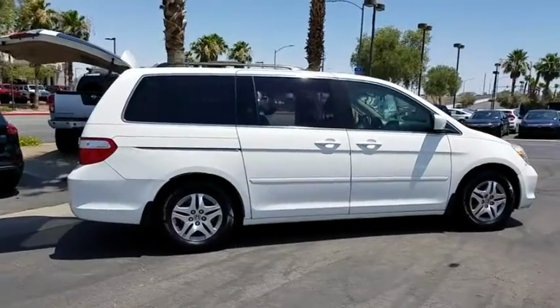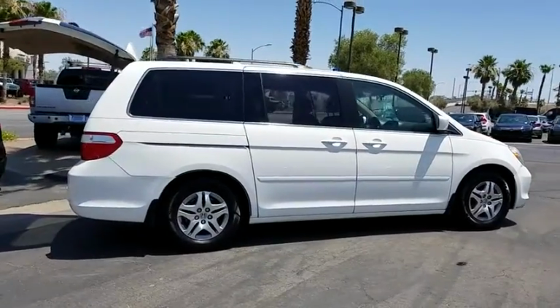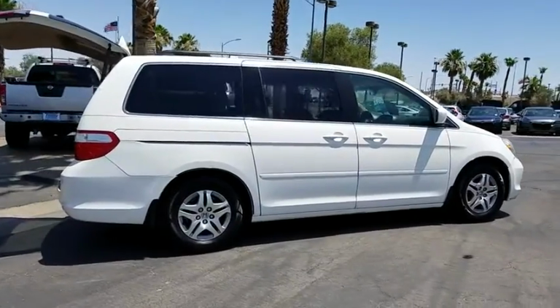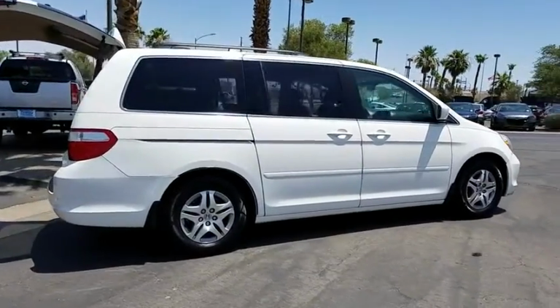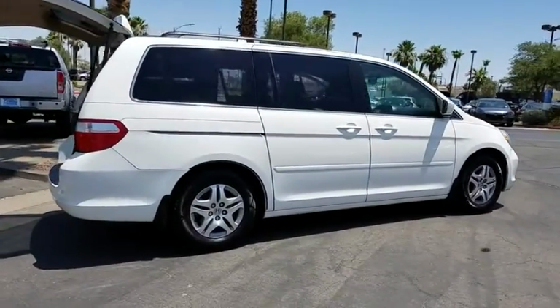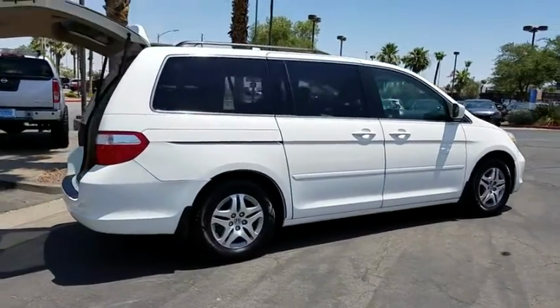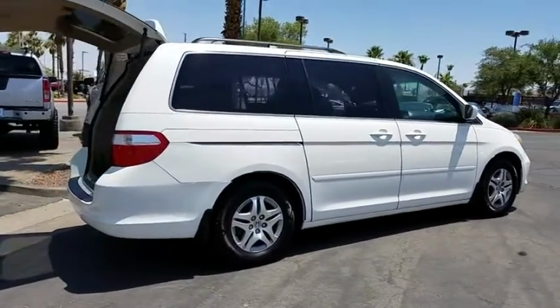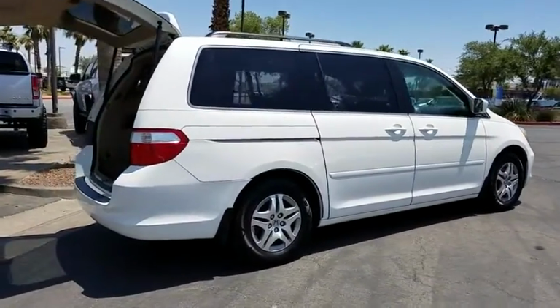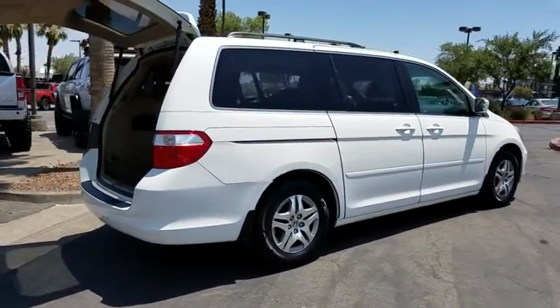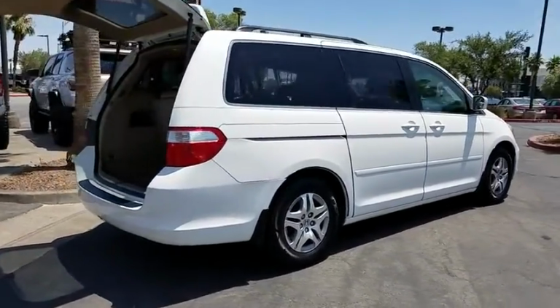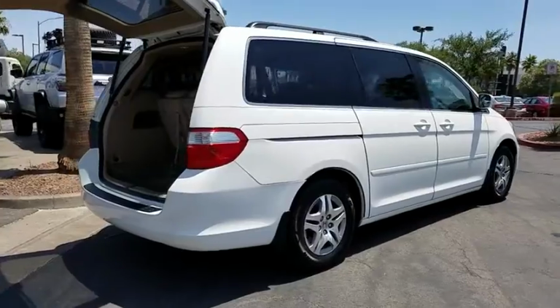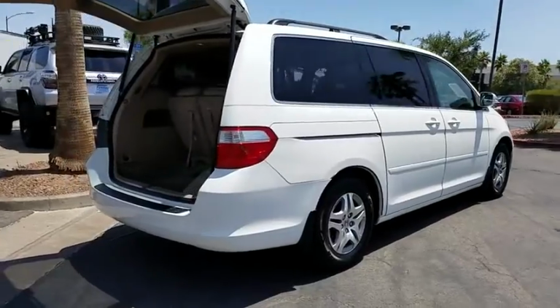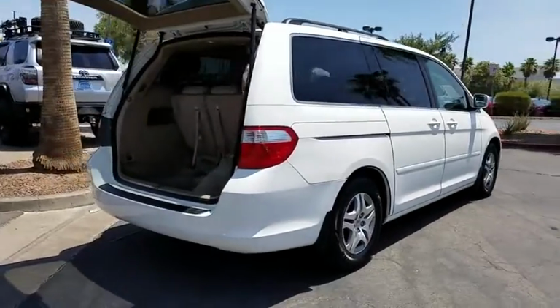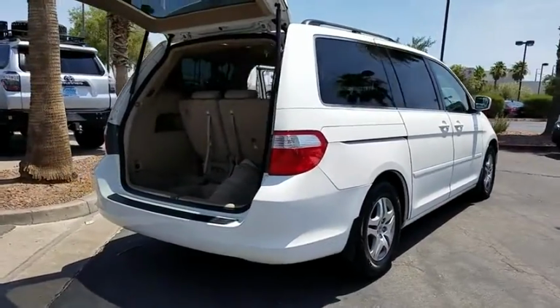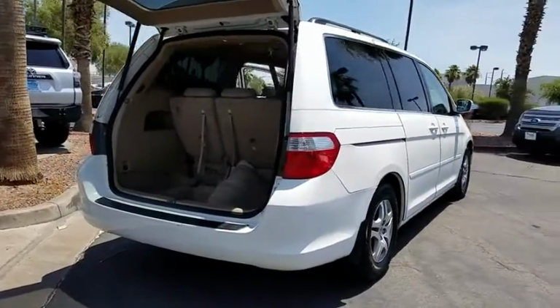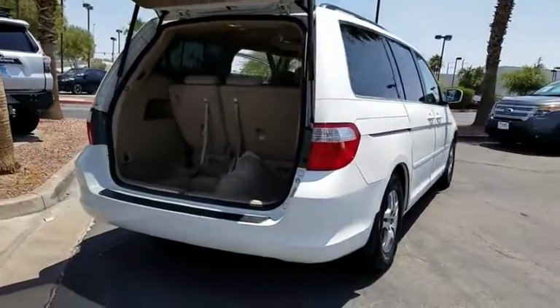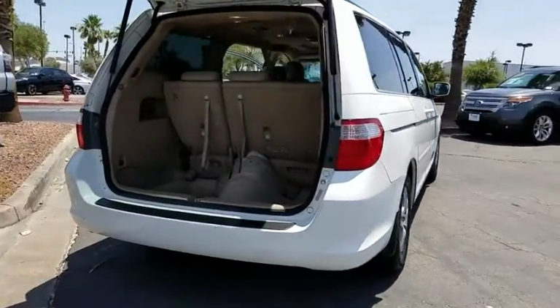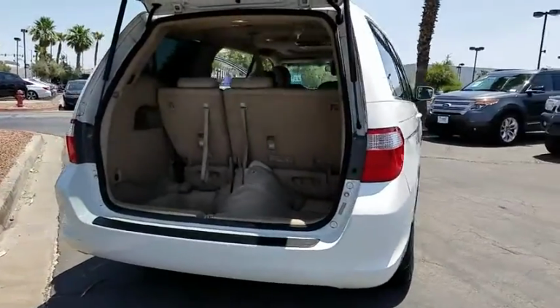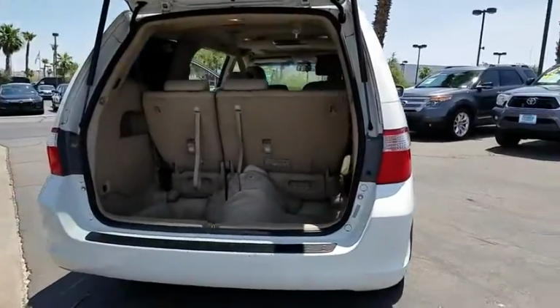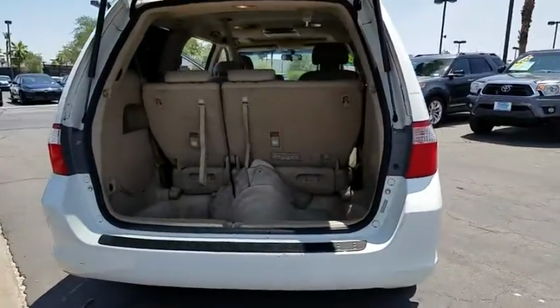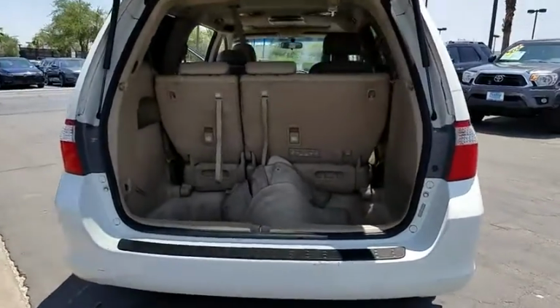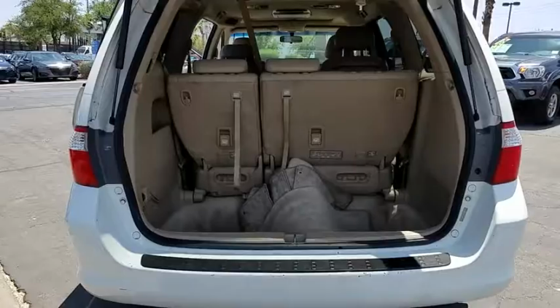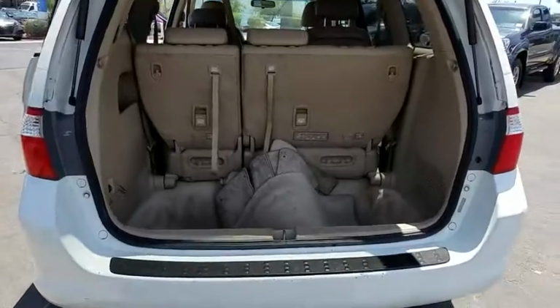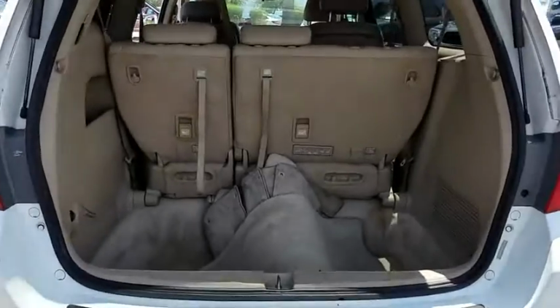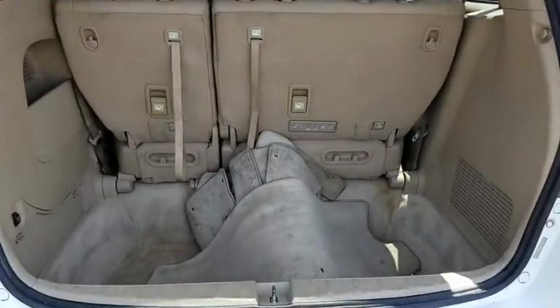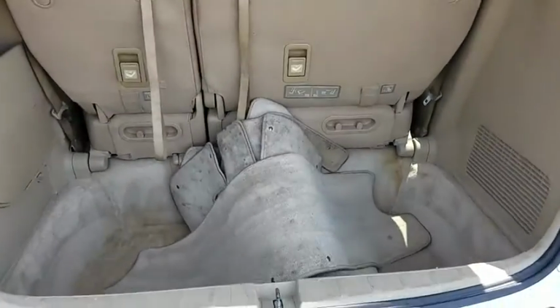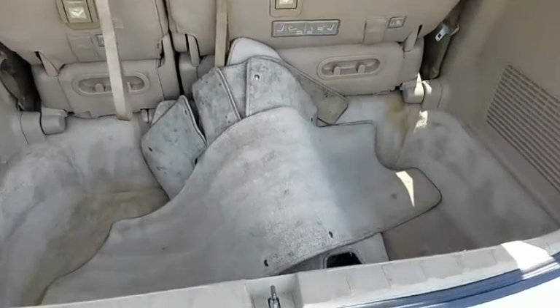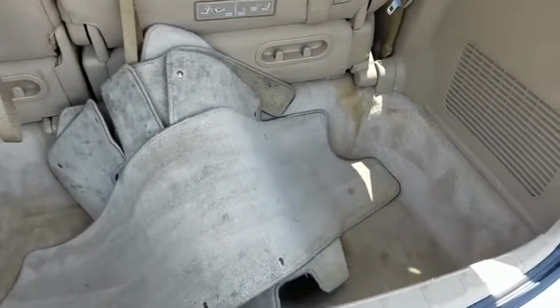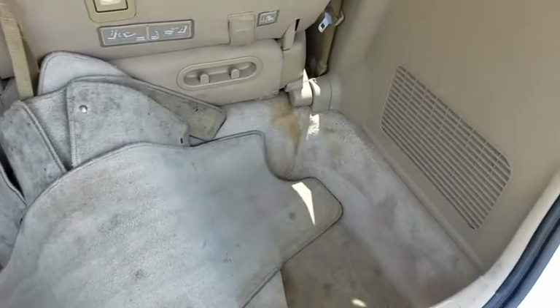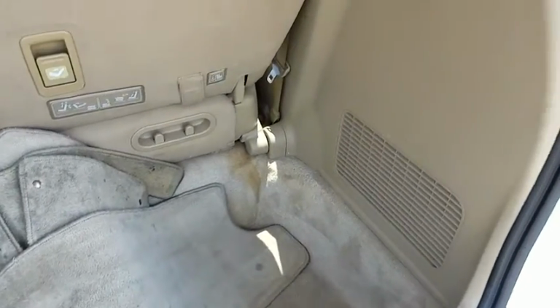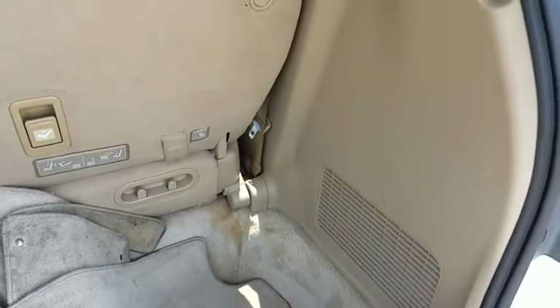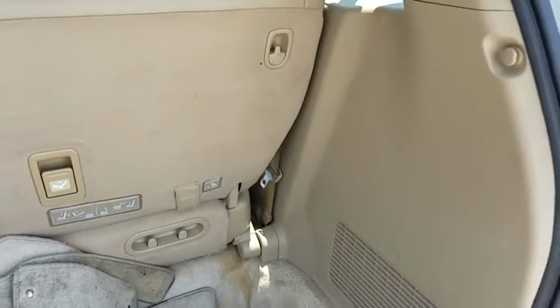This vehicle has less than 140,000 miles. Here are some of this vehicle's great options: steering wheel audio controls, anti-lock braking system, cruise control, 6 CD changer, security package, security system.